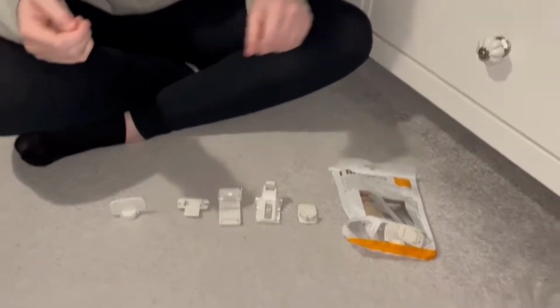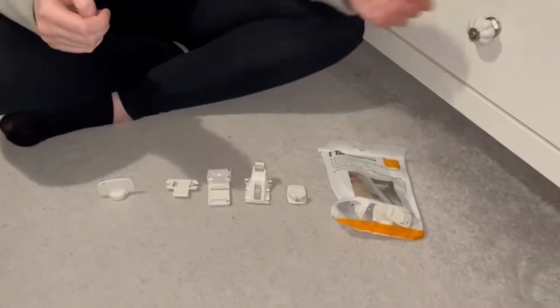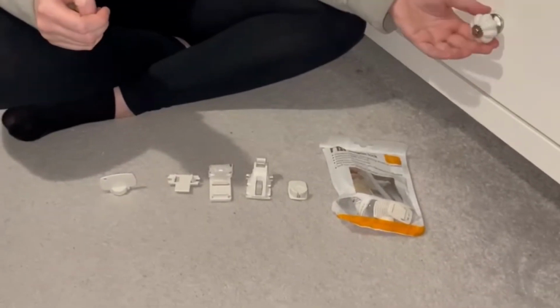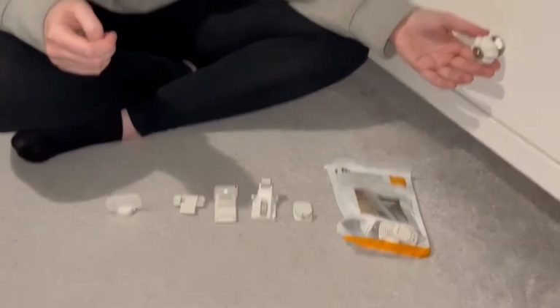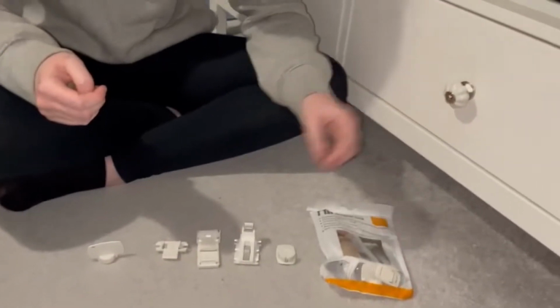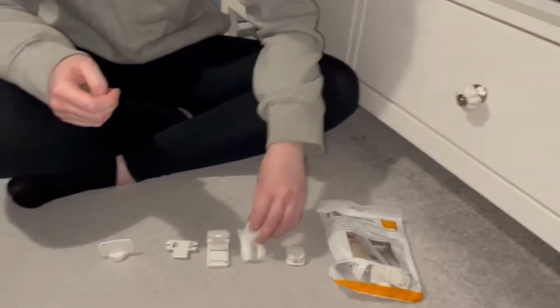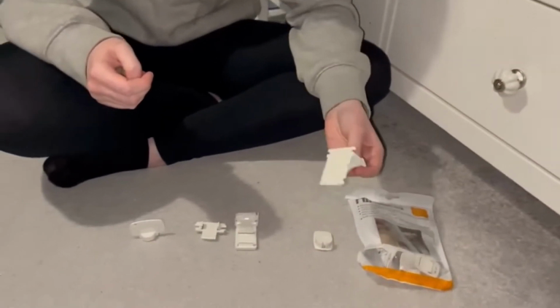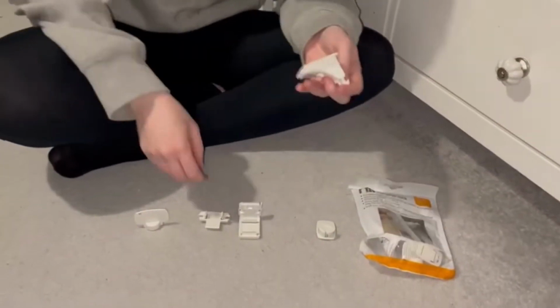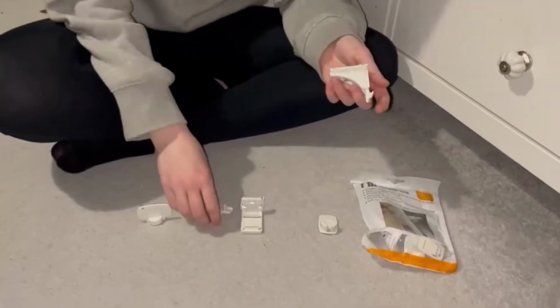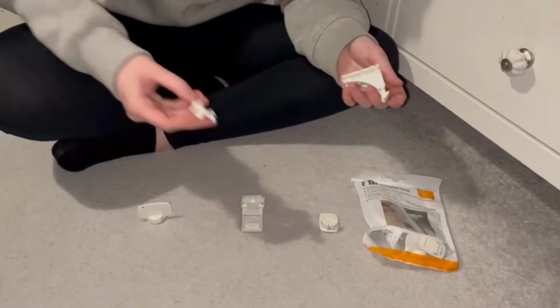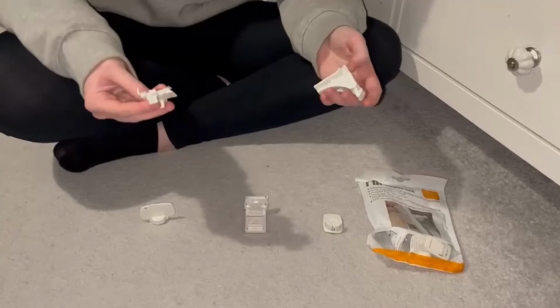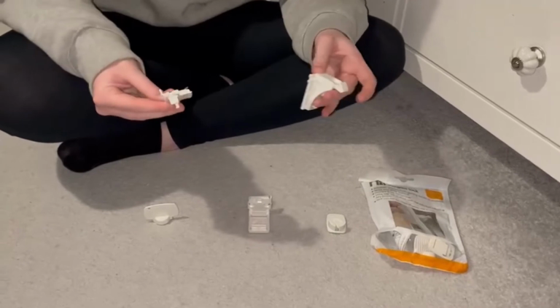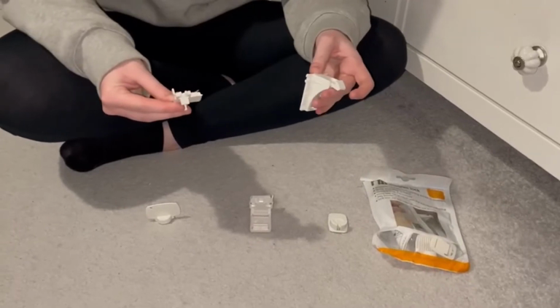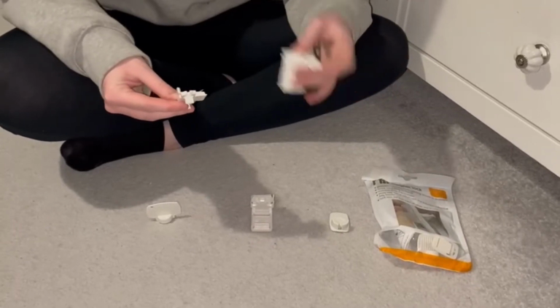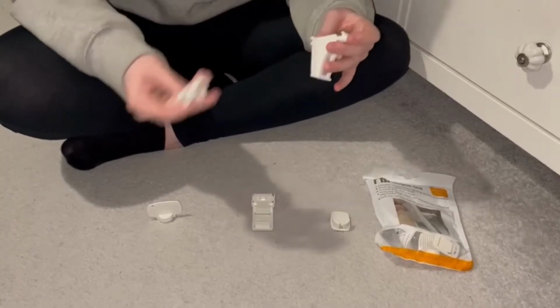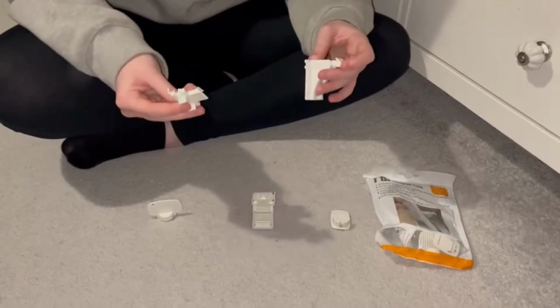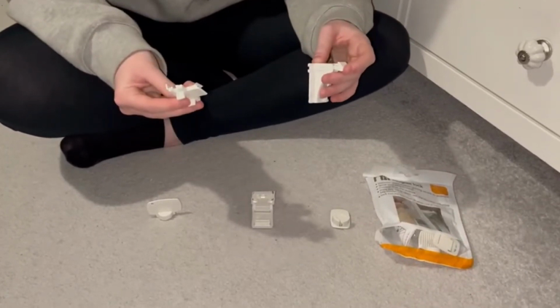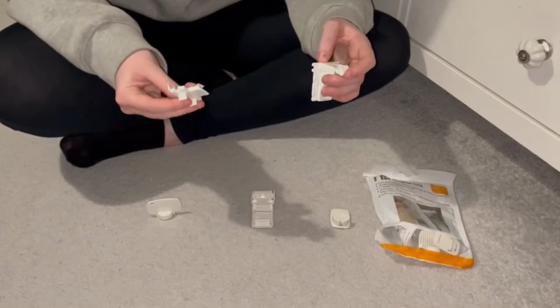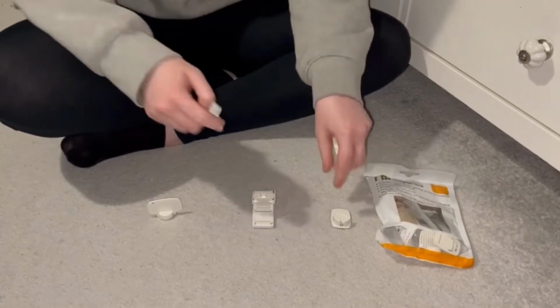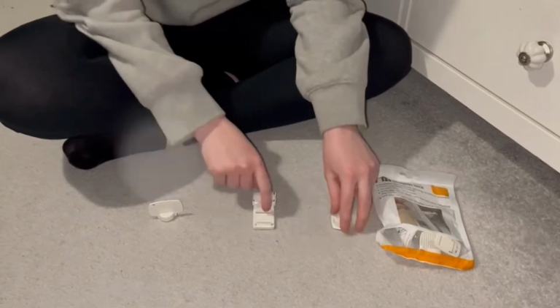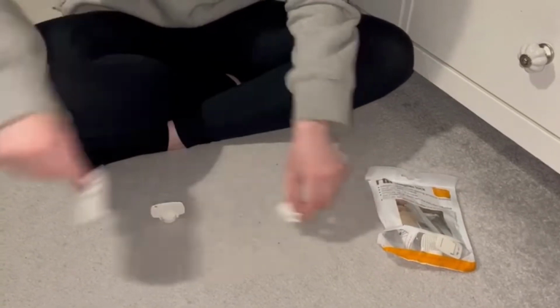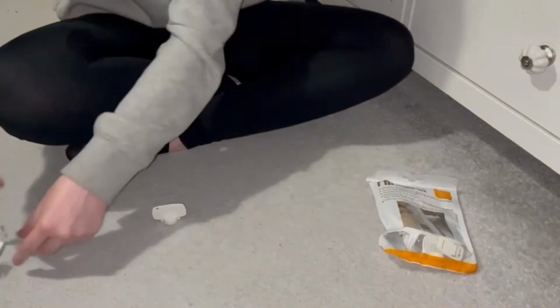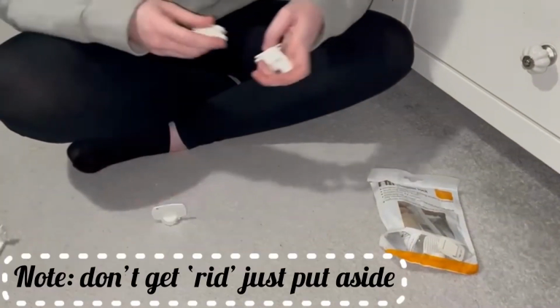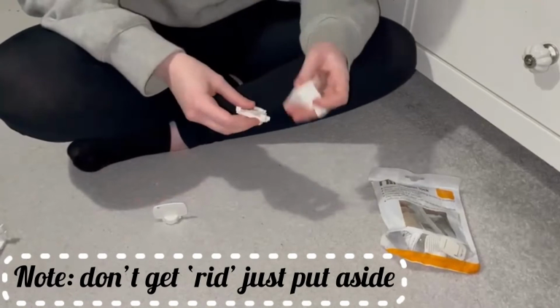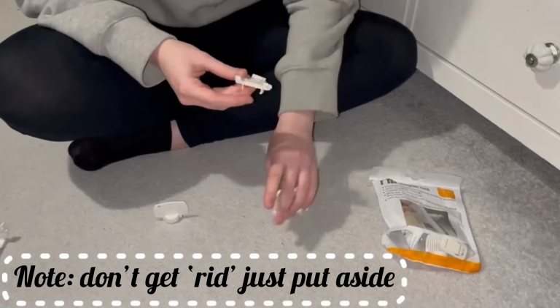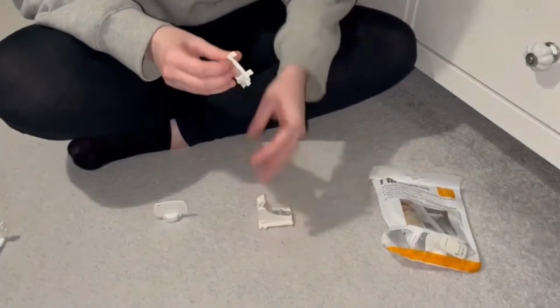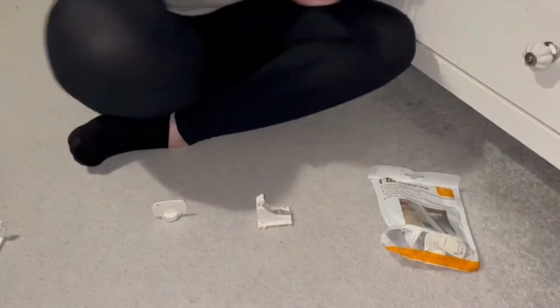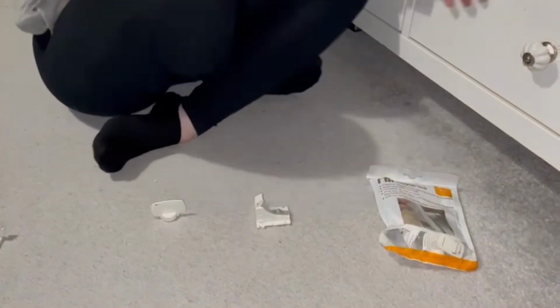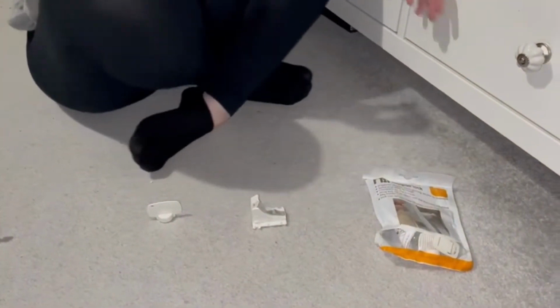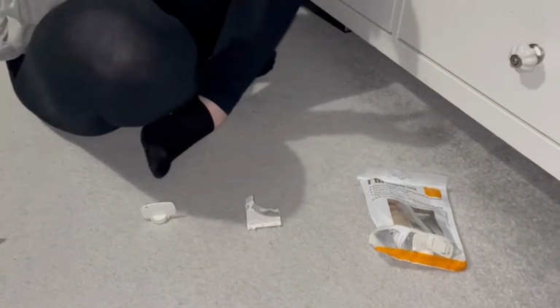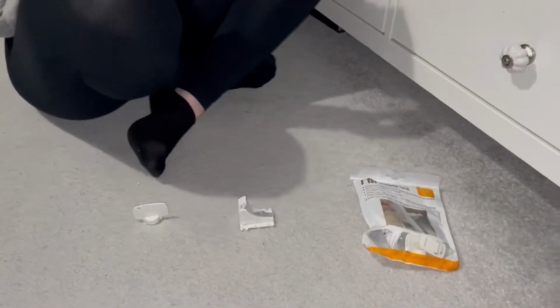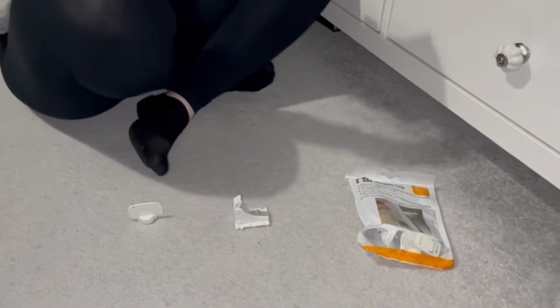For a drawer you only need parts B and D, so you're going to get rid of A and C. Firstly, you've got your drawer and you need to take part D.